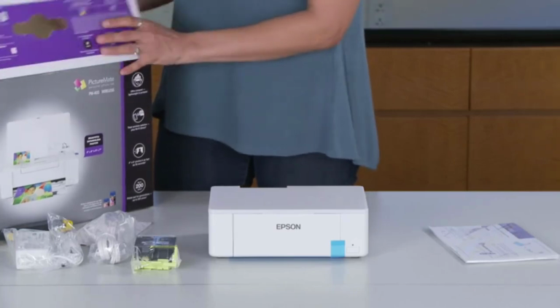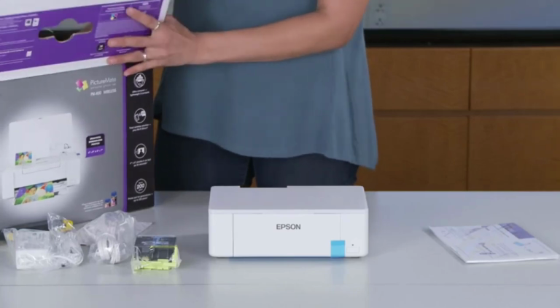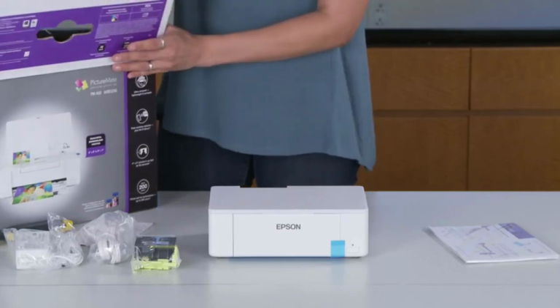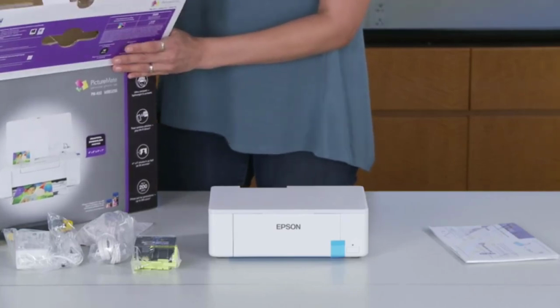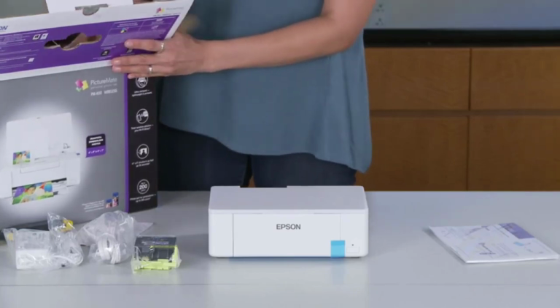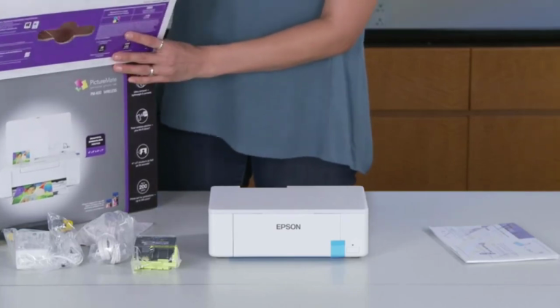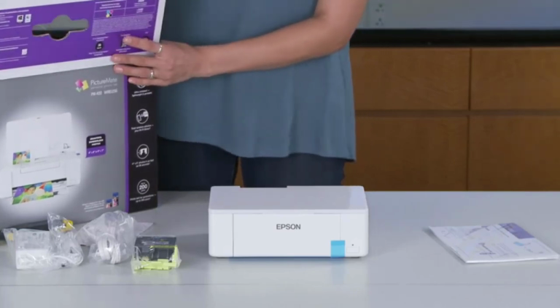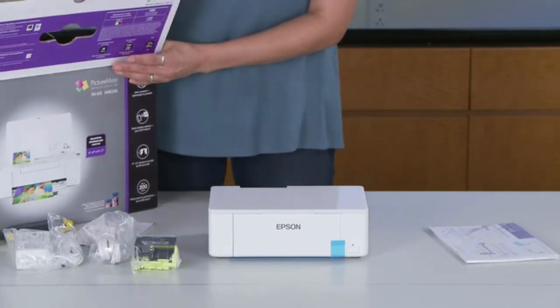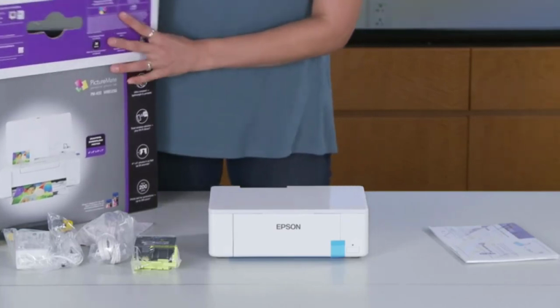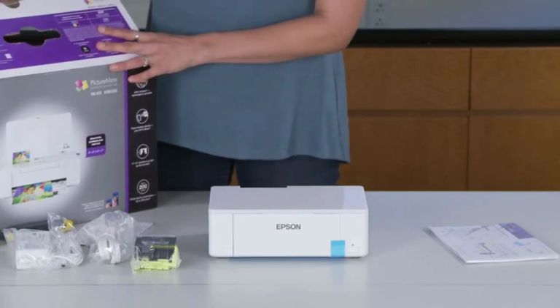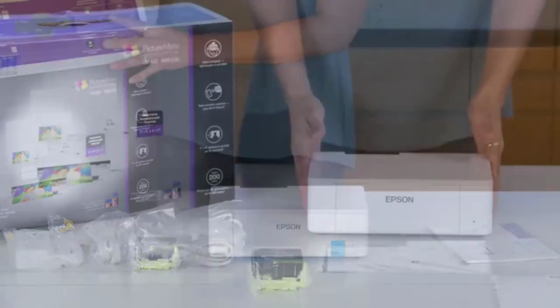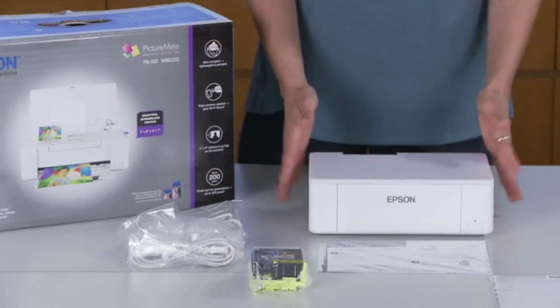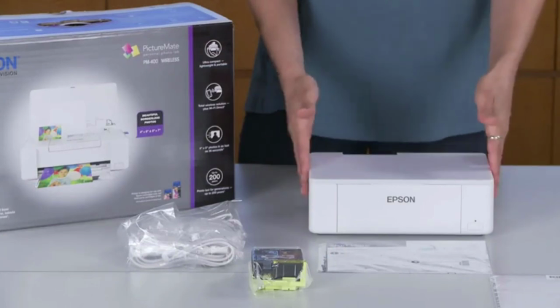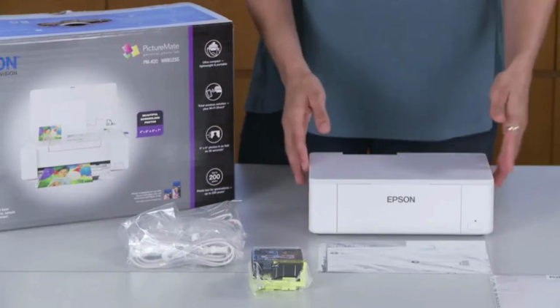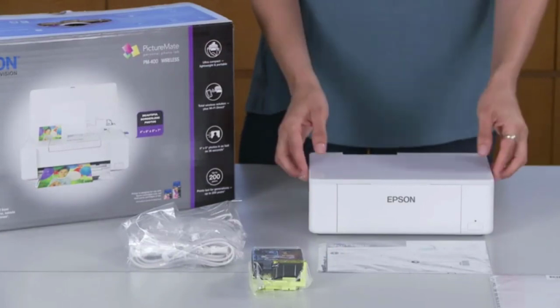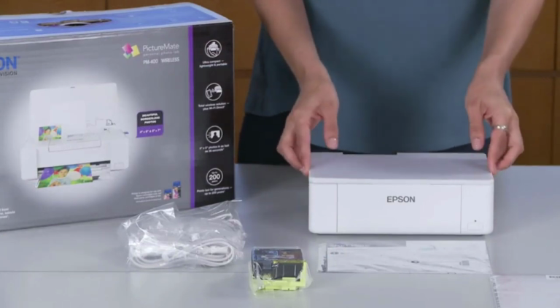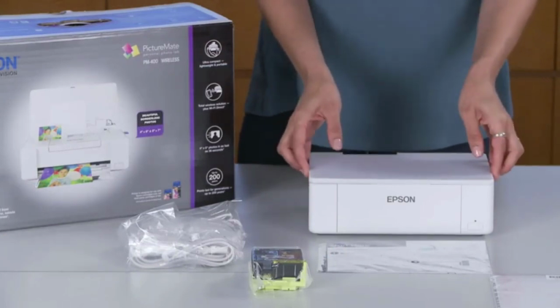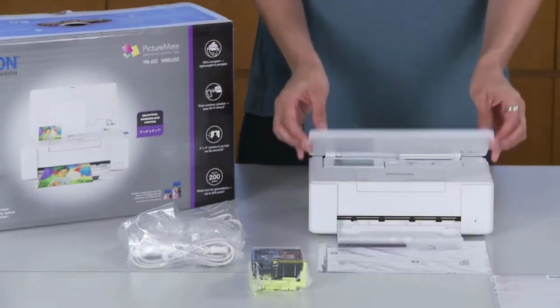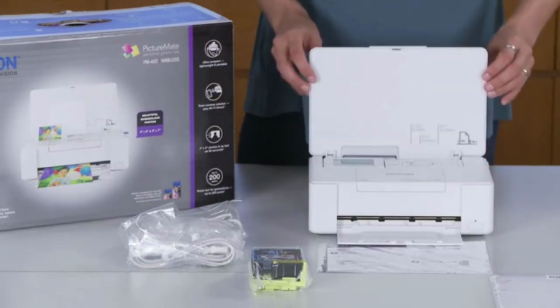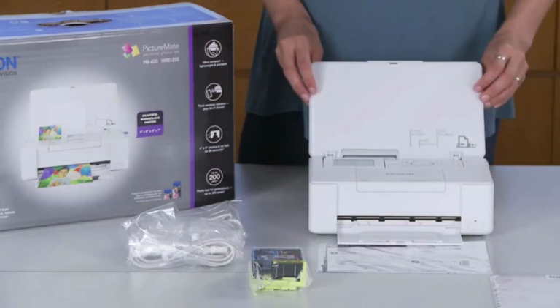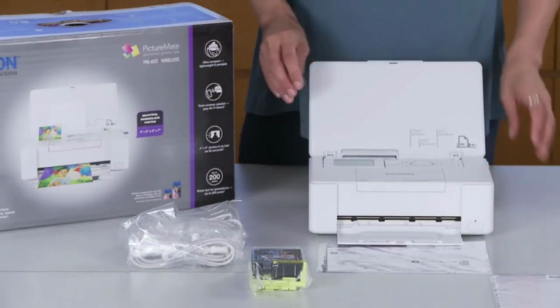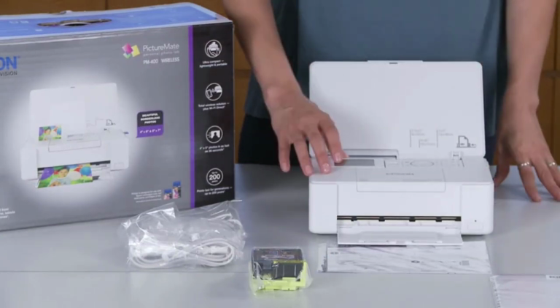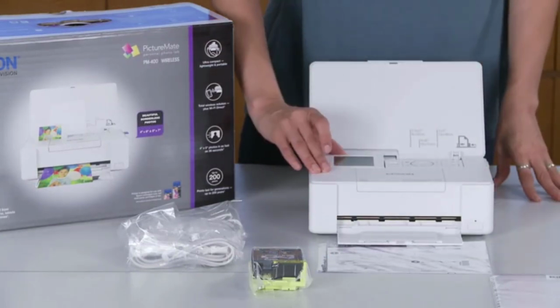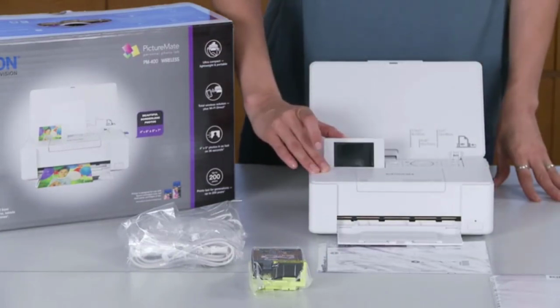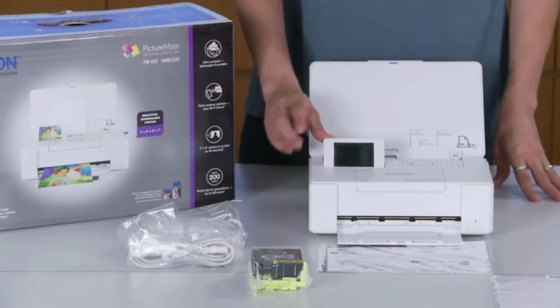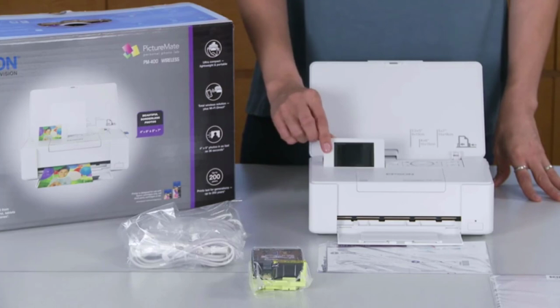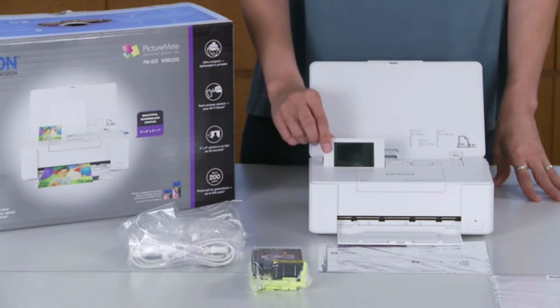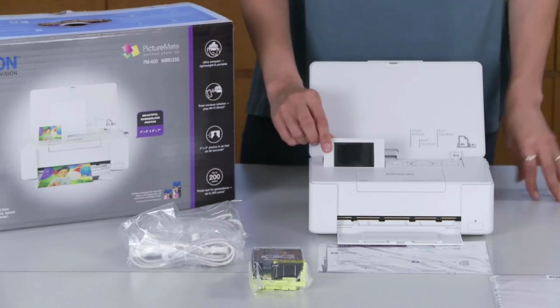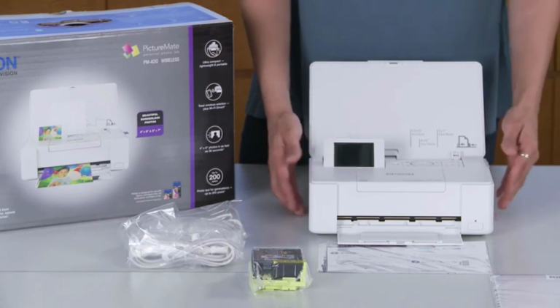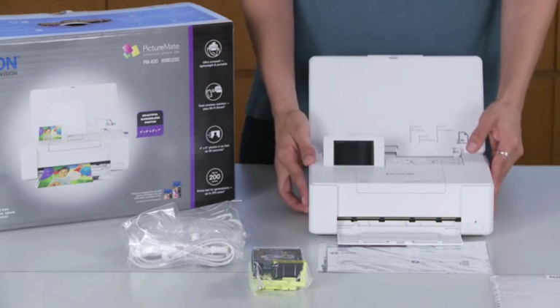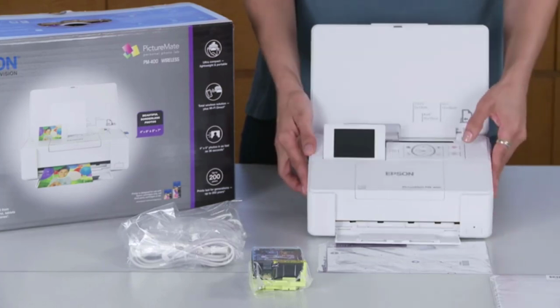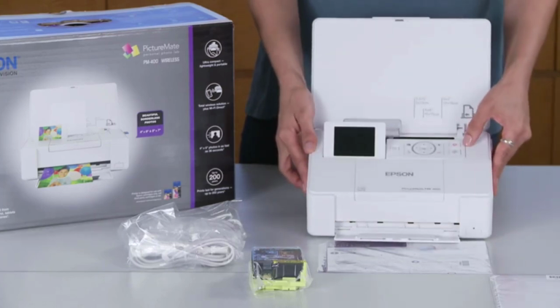The best printers for students are still a crucial part of any household, even if most have physically returned to school. Homework and coursework still end up being done at home, and you need something that won't quit in the middle of an important print job.